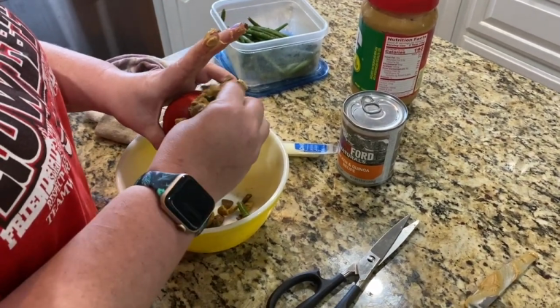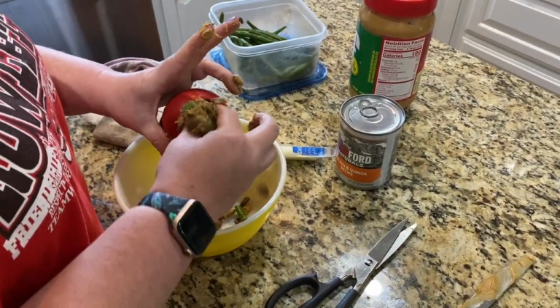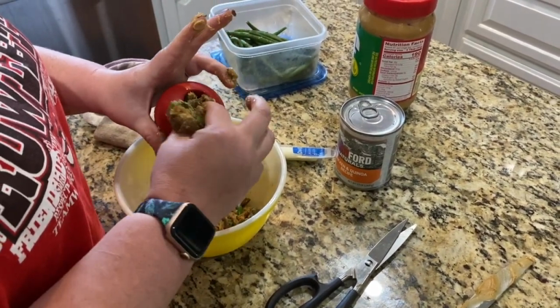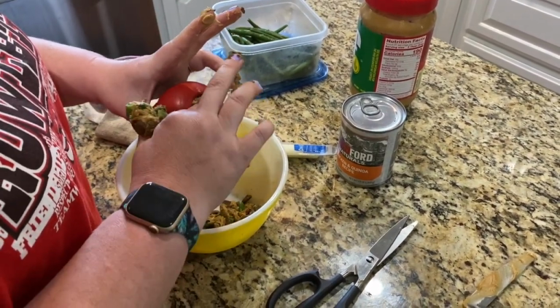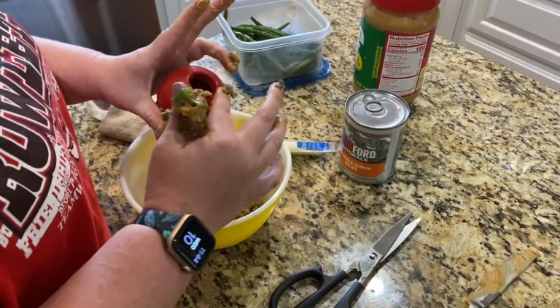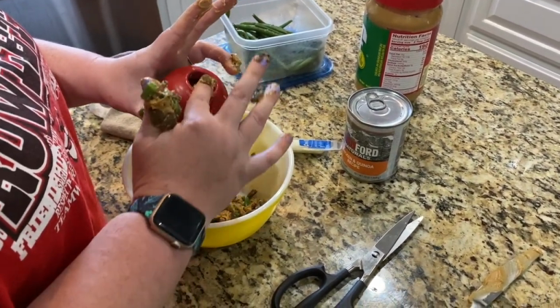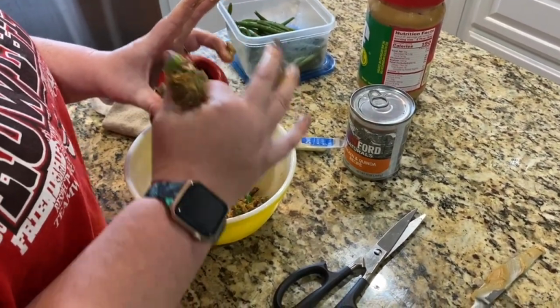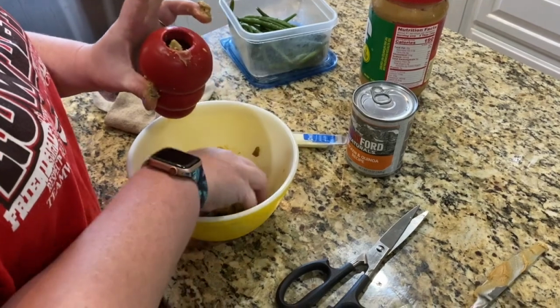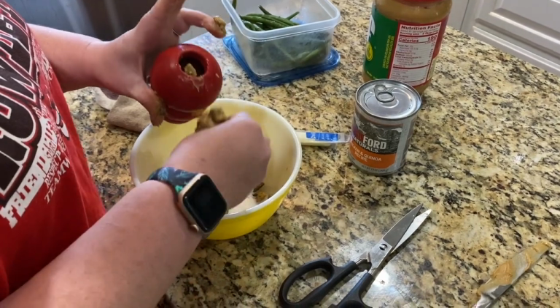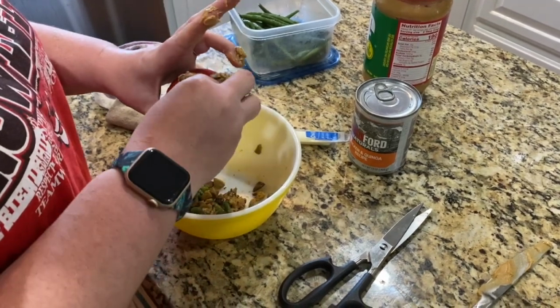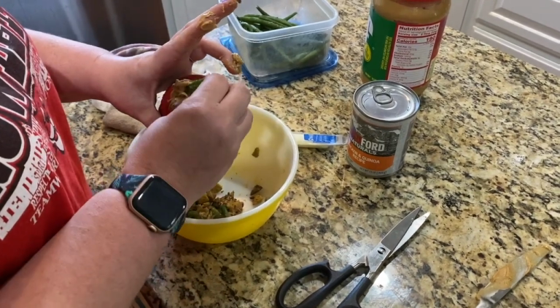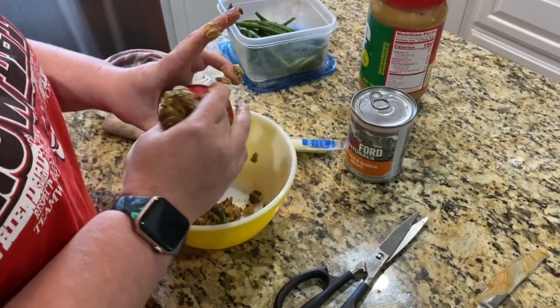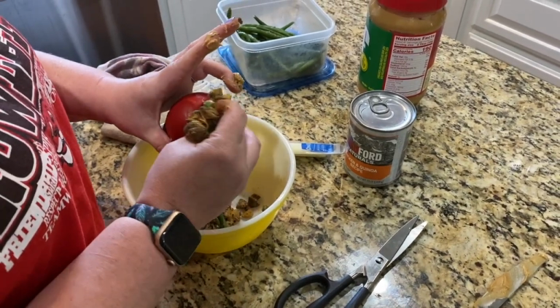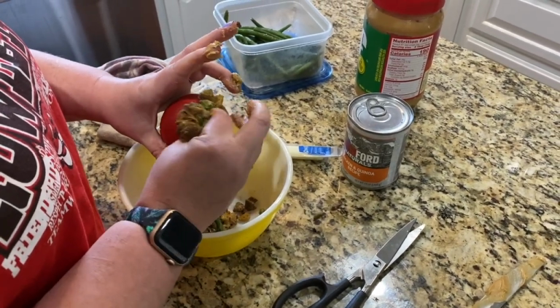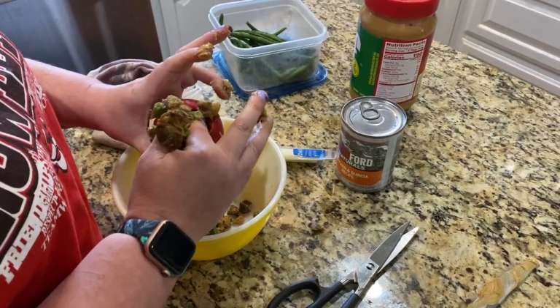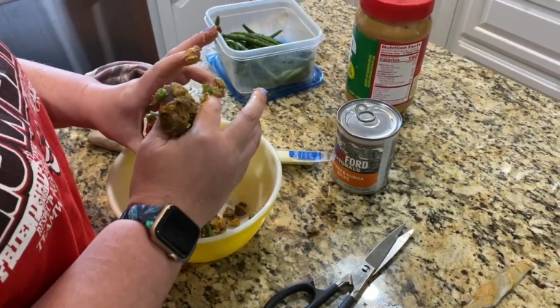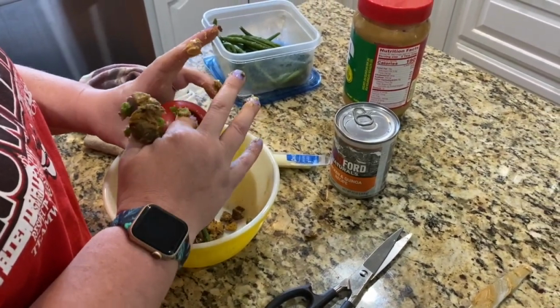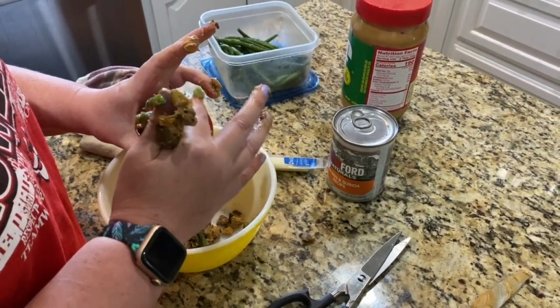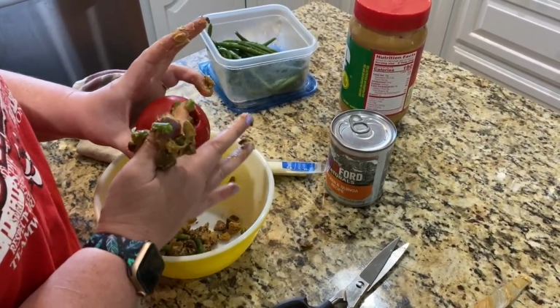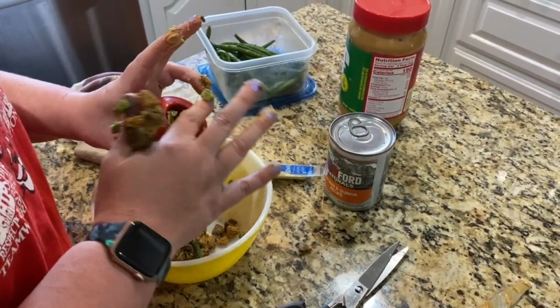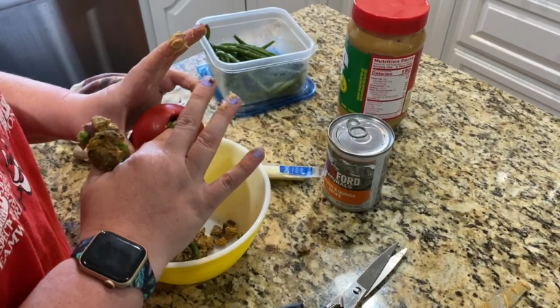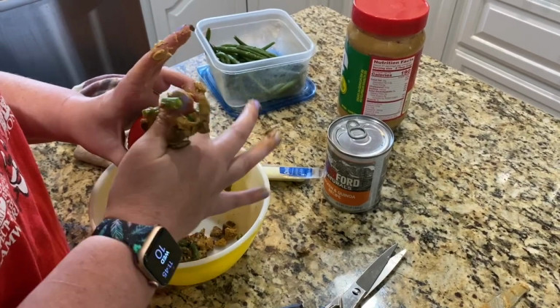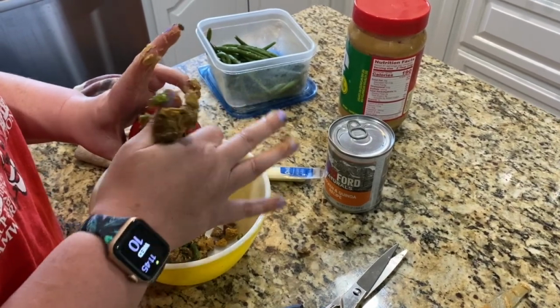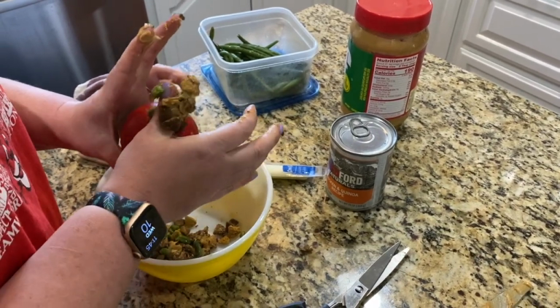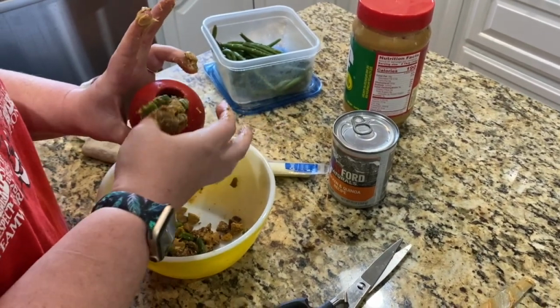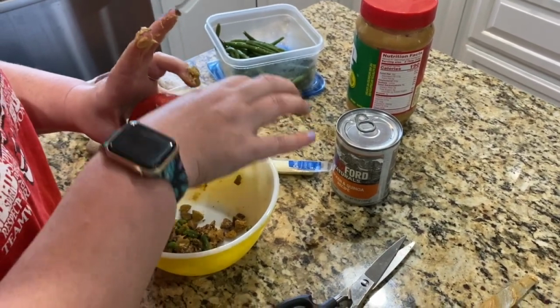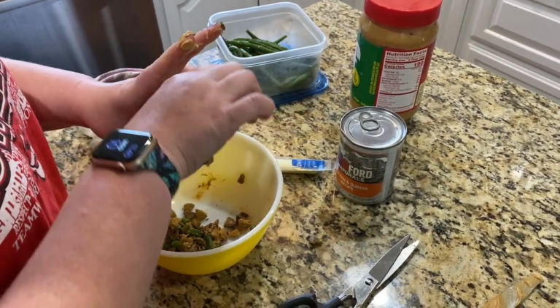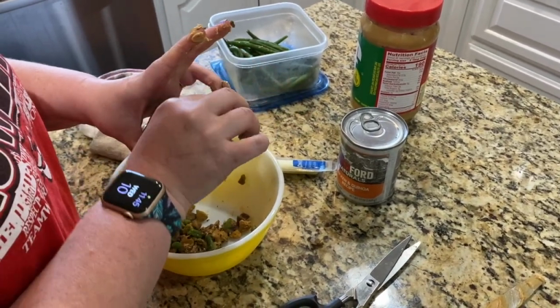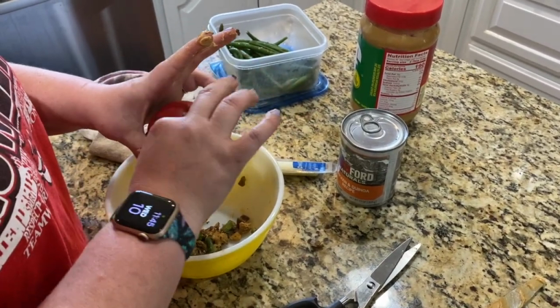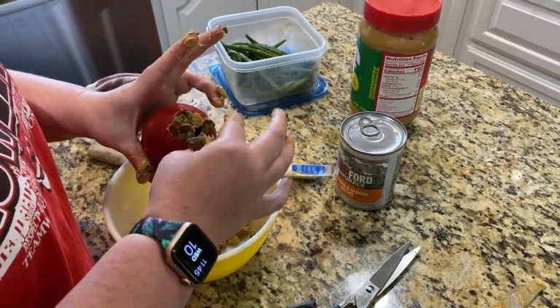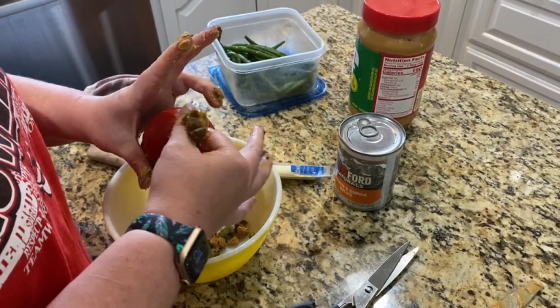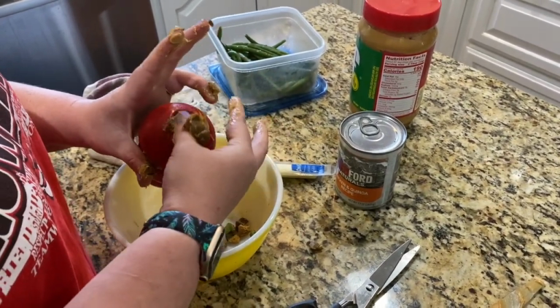Don't worry about getting the outside messy — that makes it extra fun for the dogs and might entice a dog to get interested in it if you have a little bit on the outside, especially if they're a little bit nervous about it to begin with.